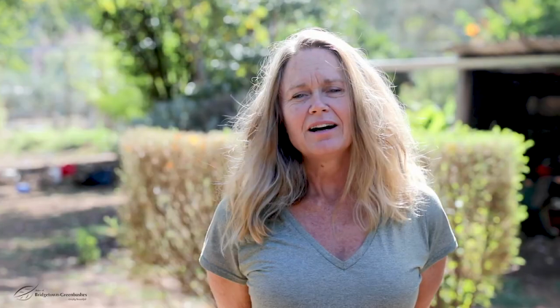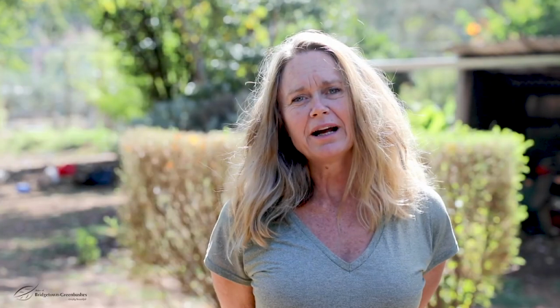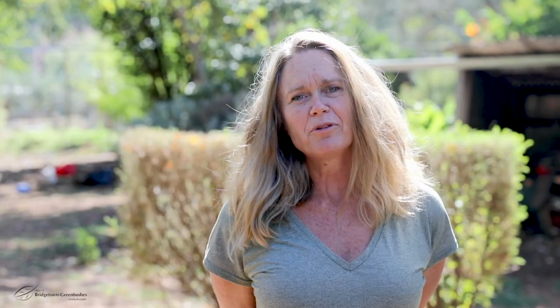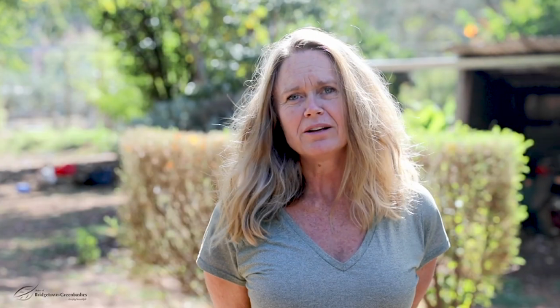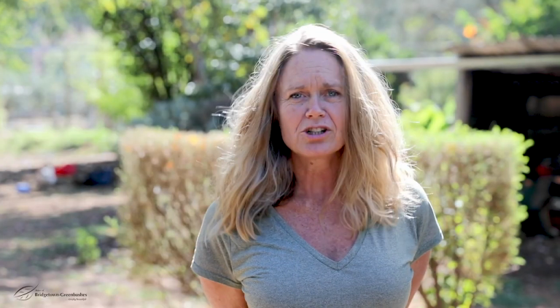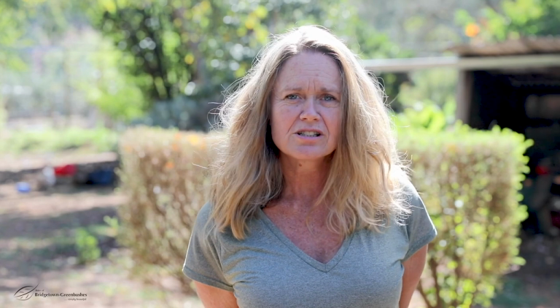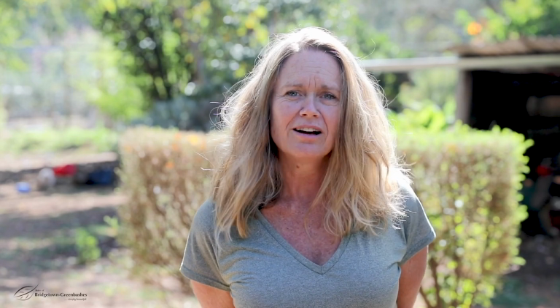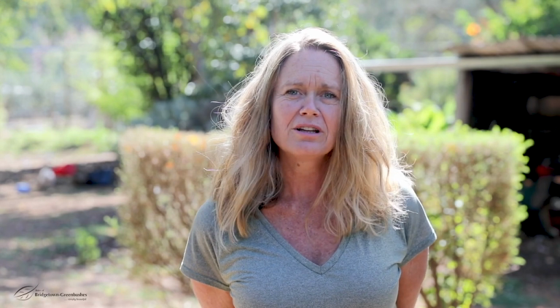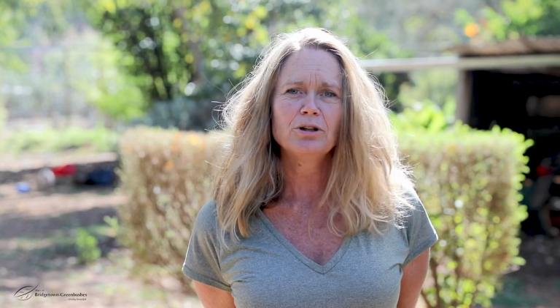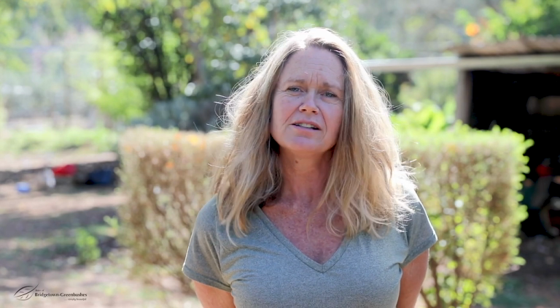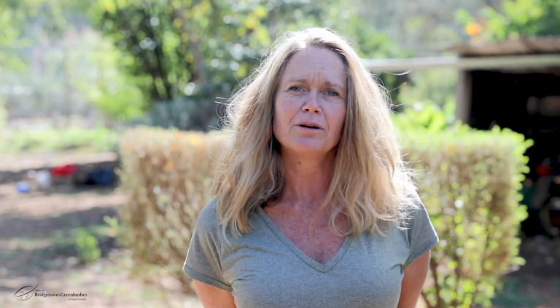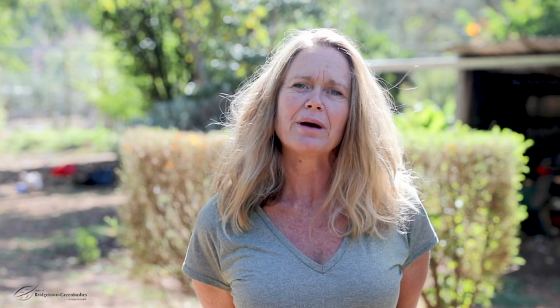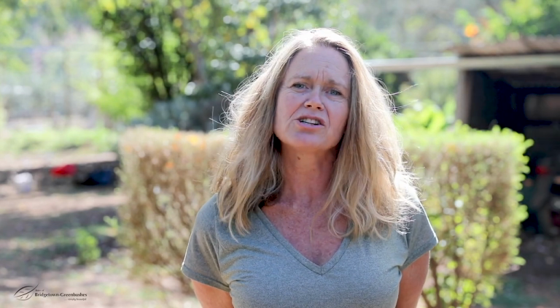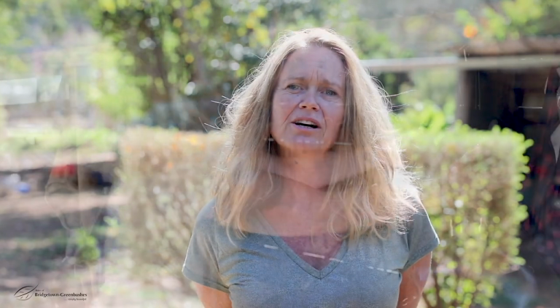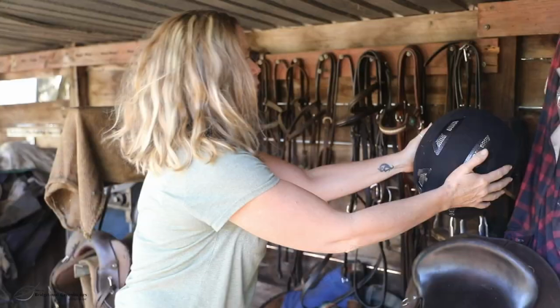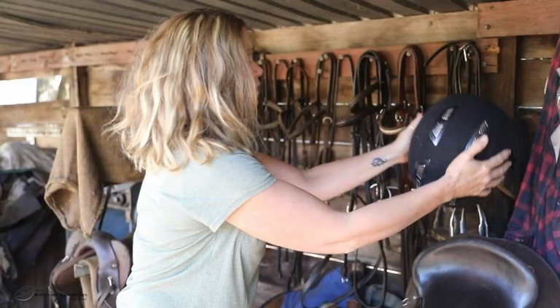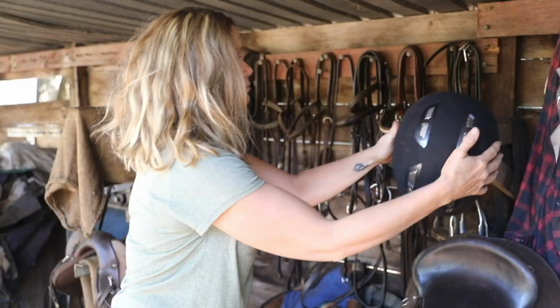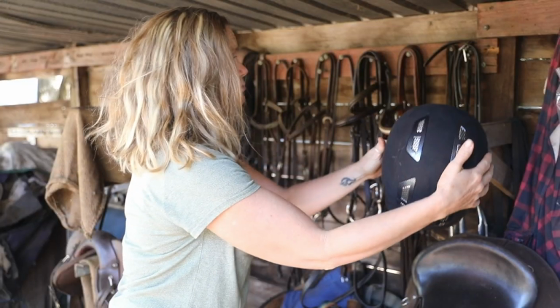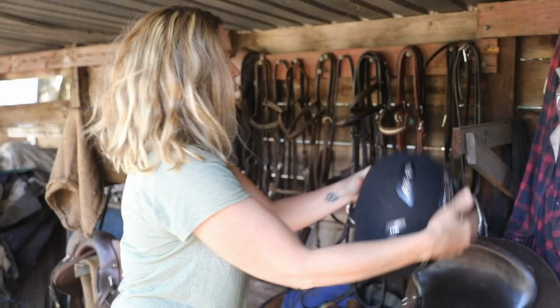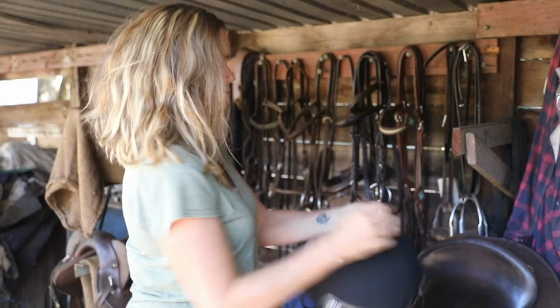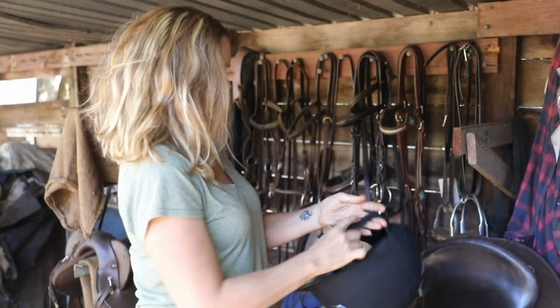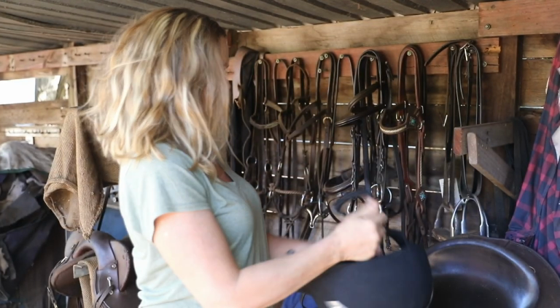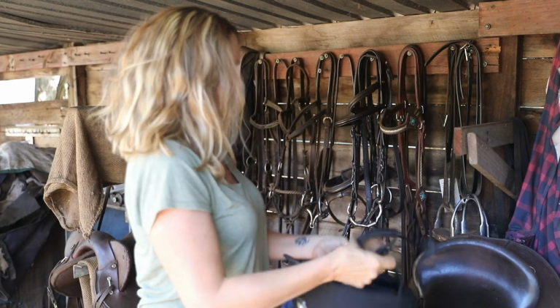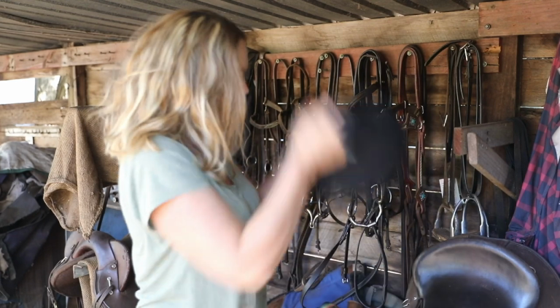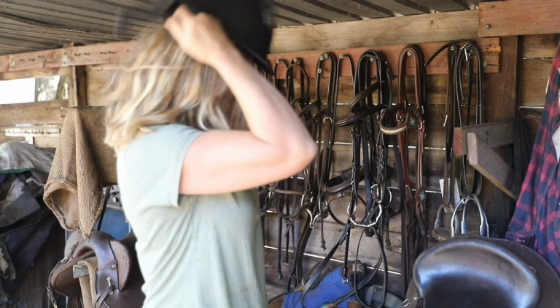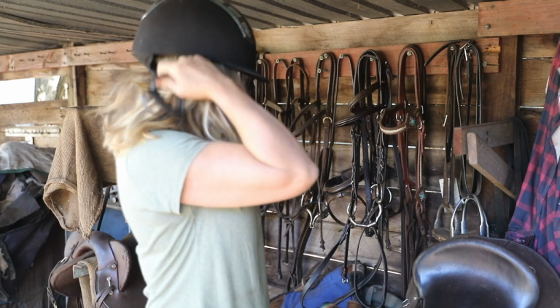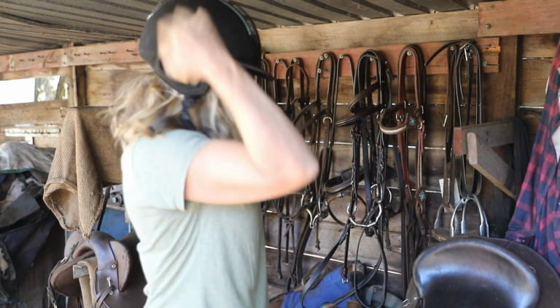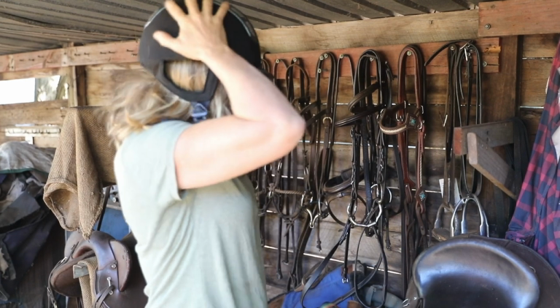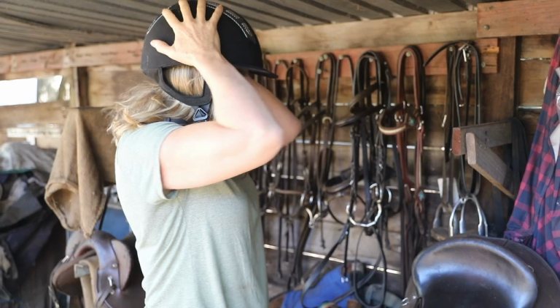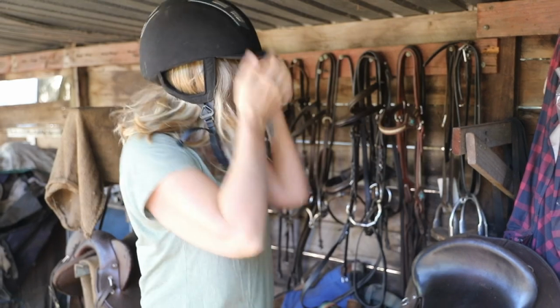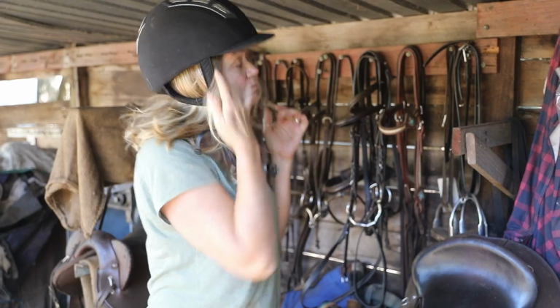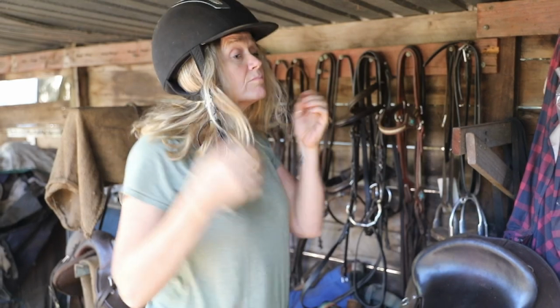My name's Megan Richards. I'm the Community Development Manager for the Shire of Bridgetown Greenbushes and today we're going to talk about saddling up a horse.